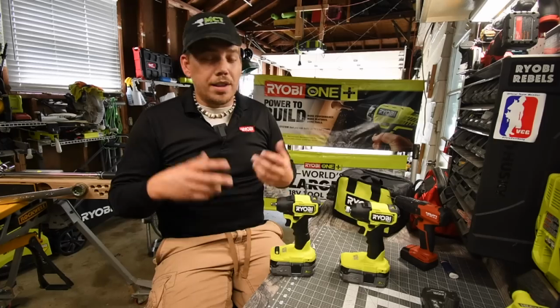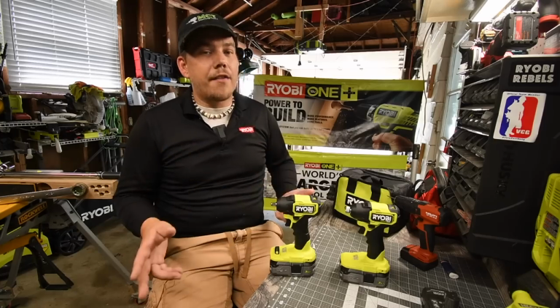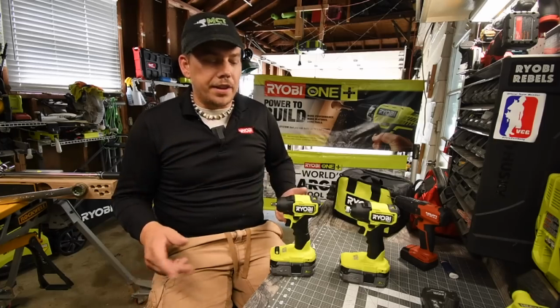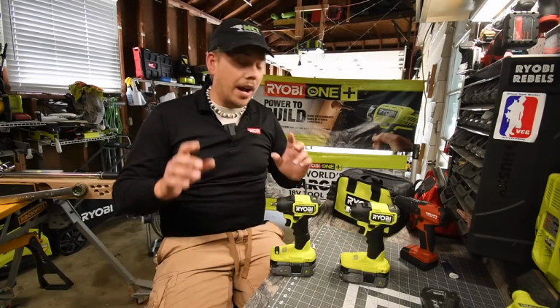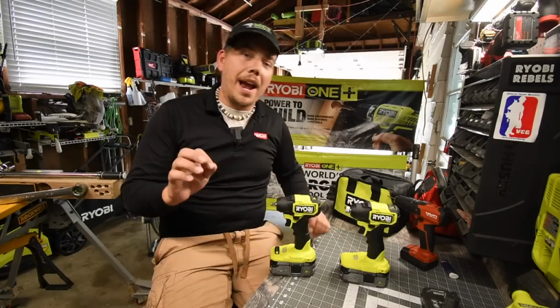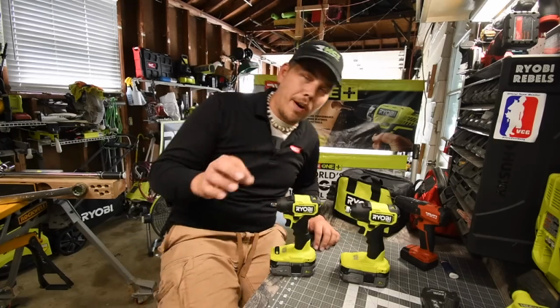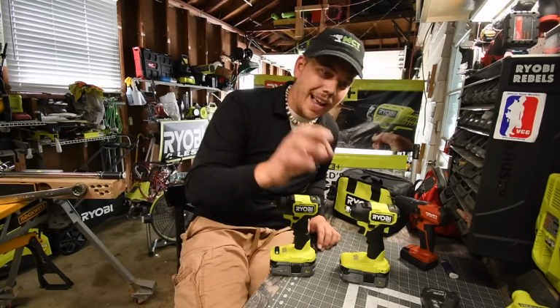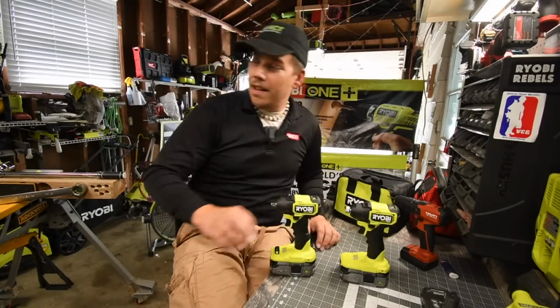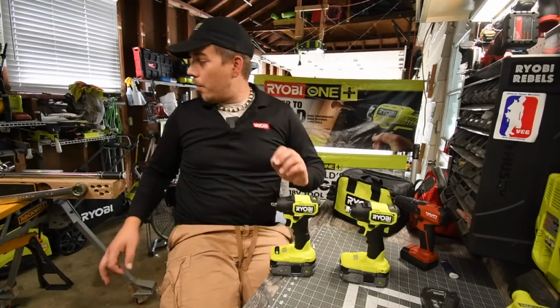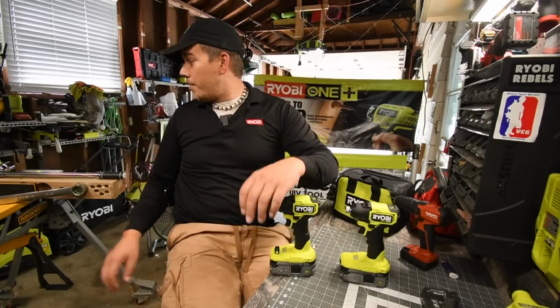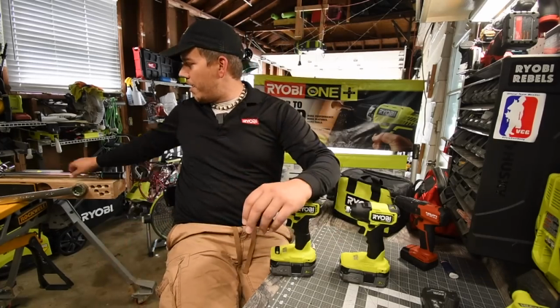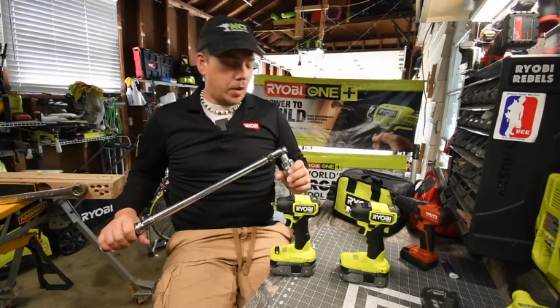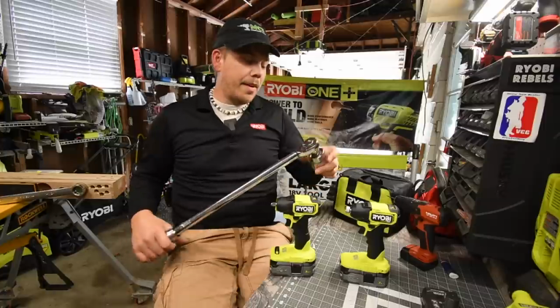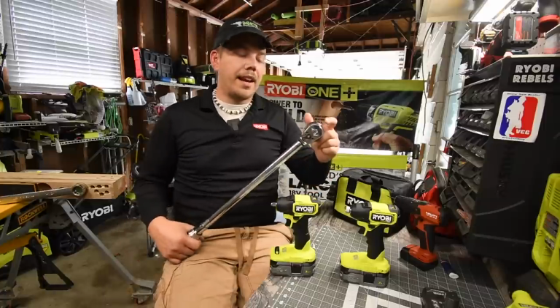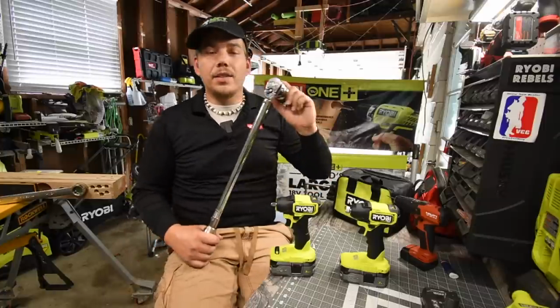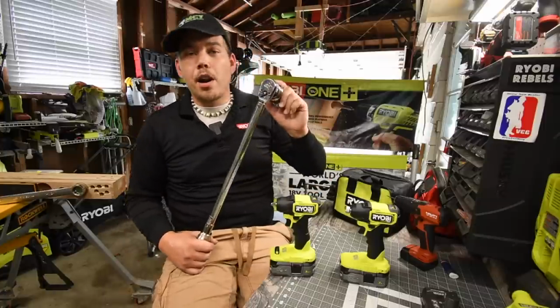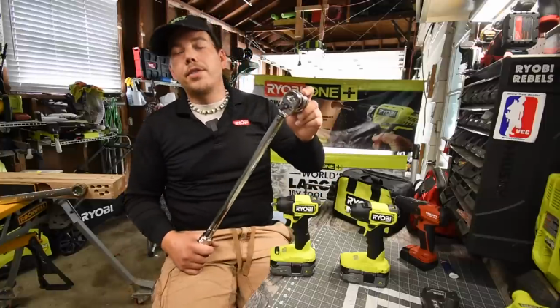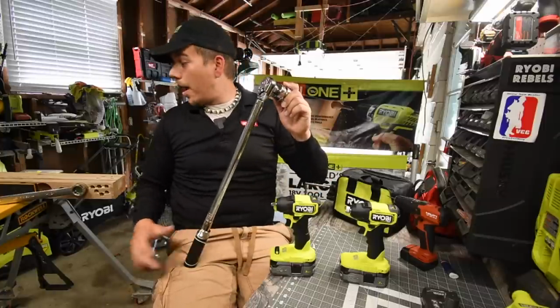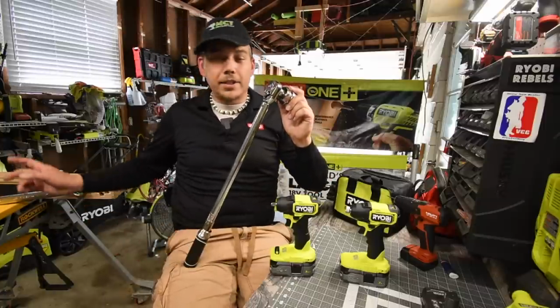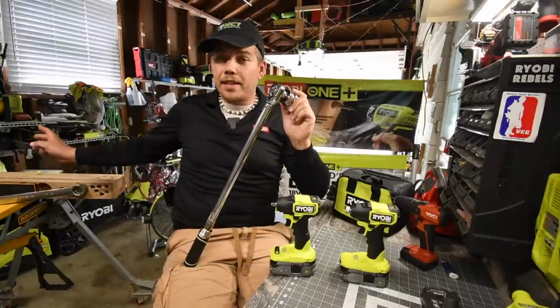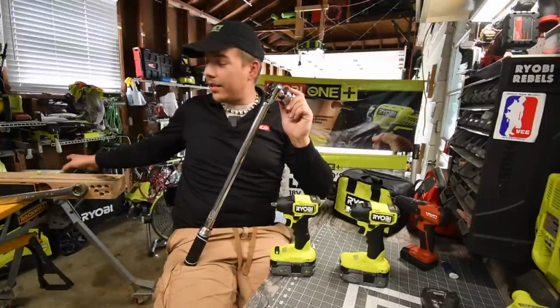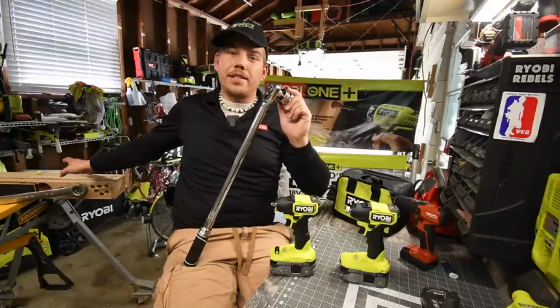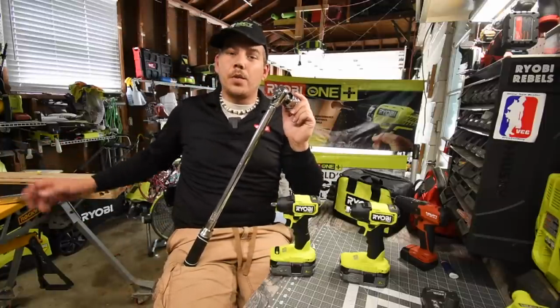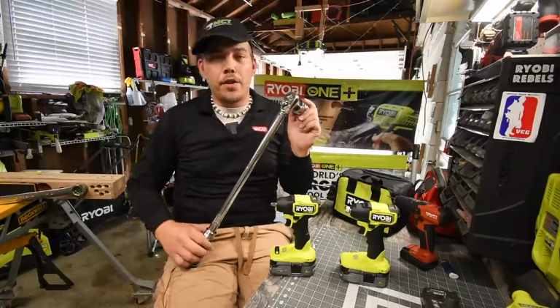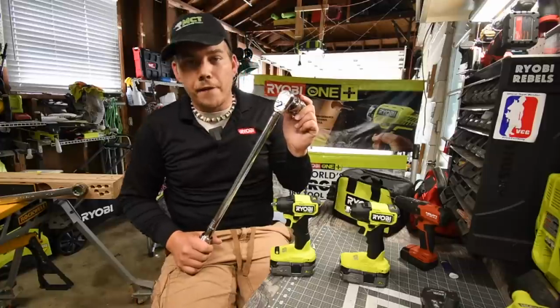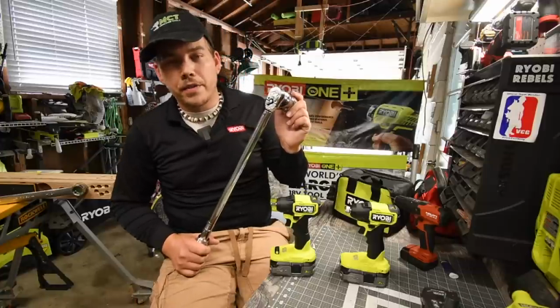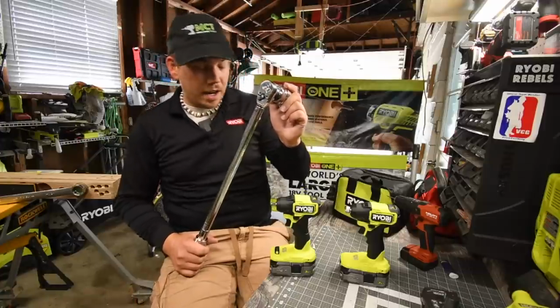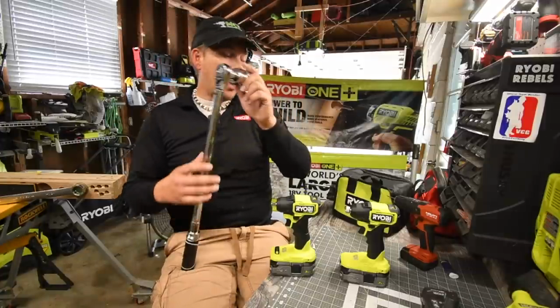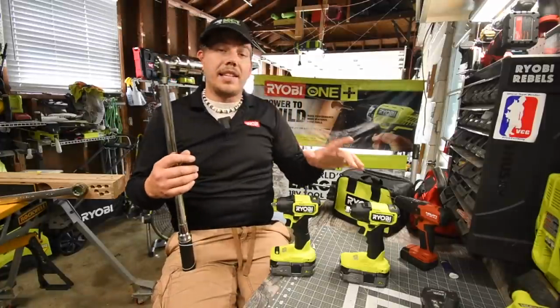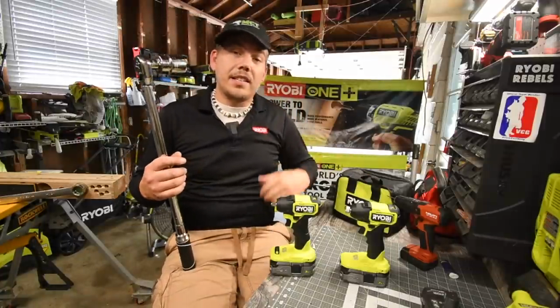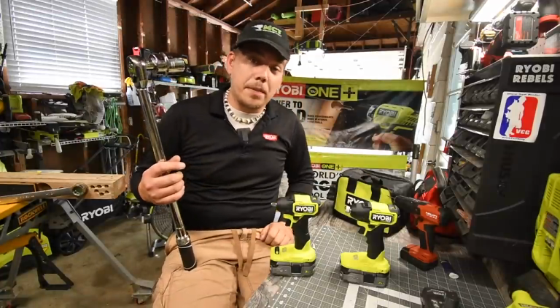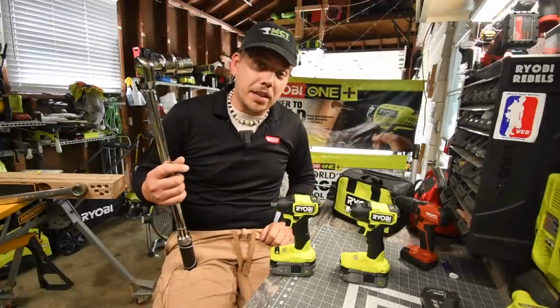This is not a versus video. I do have a brand new test that we are going to be doing. I gave myself a nice size torque bar, and I have this set to a certain foot-pounds of torque, and we're going to see if these could actually bust the nut.